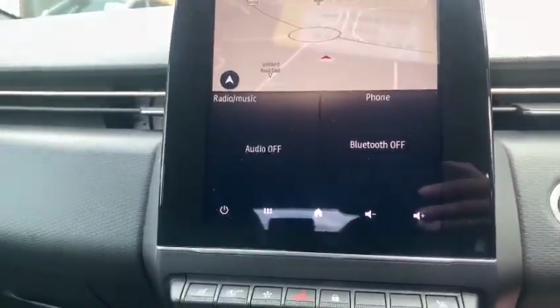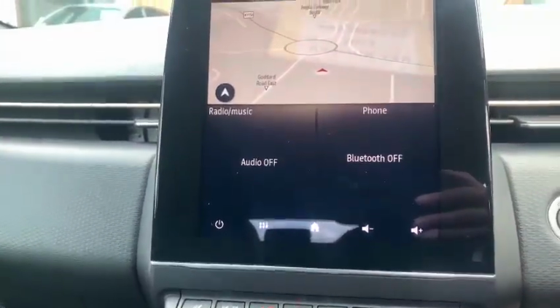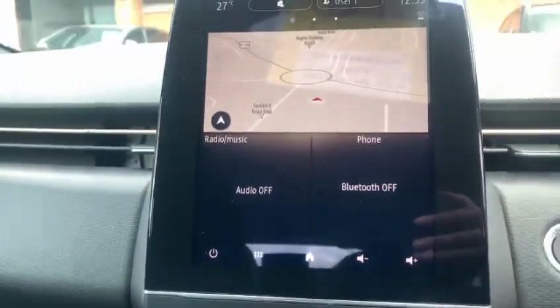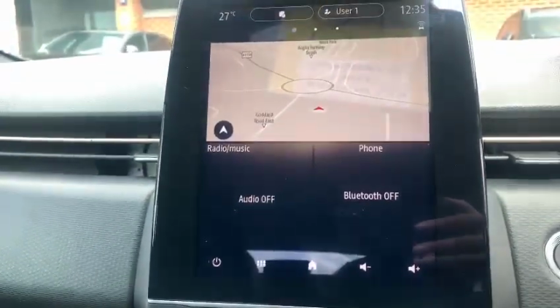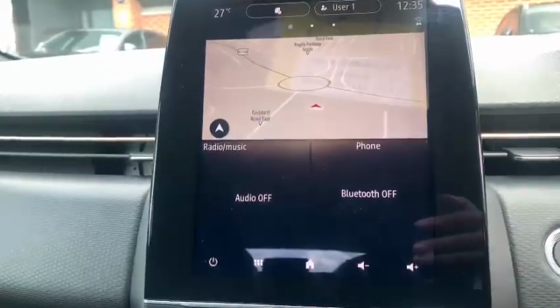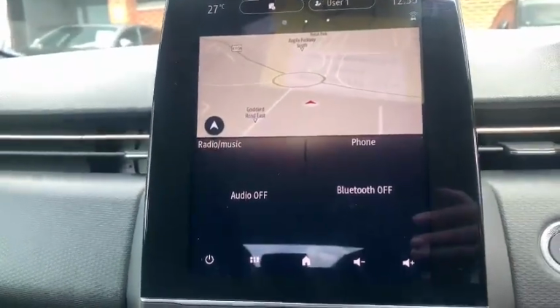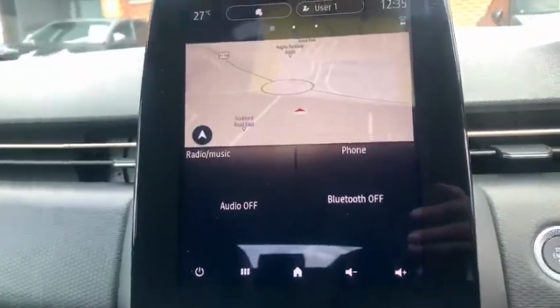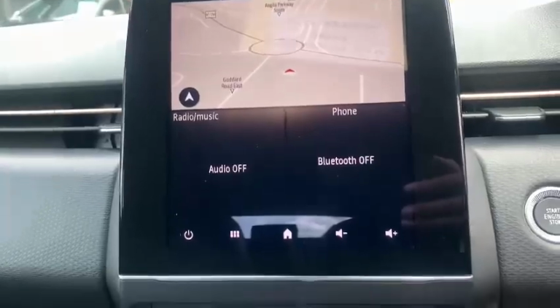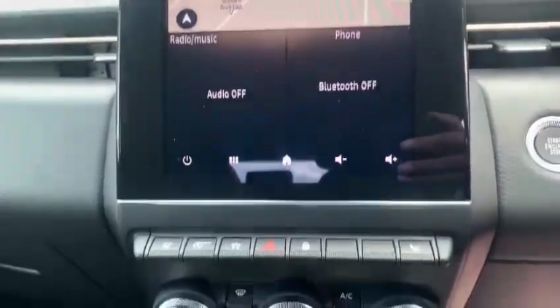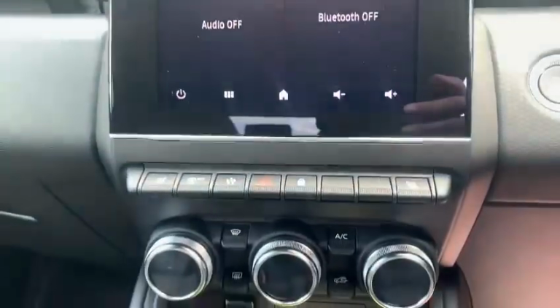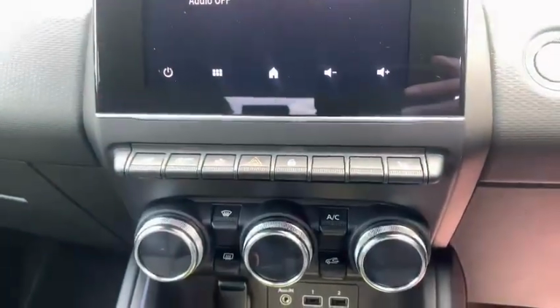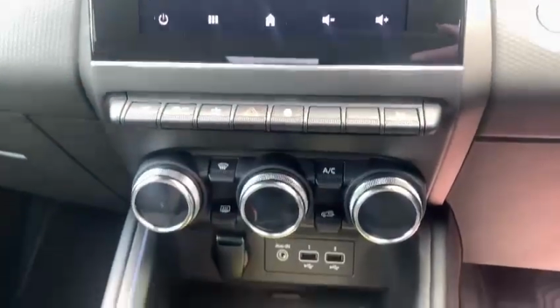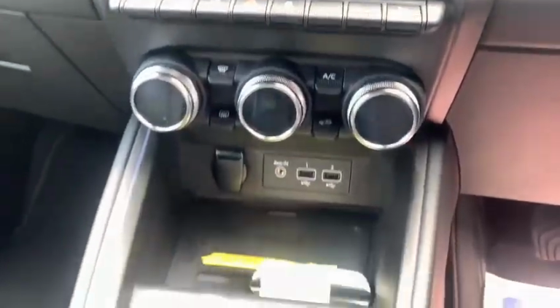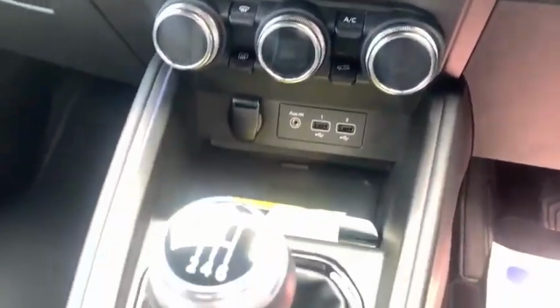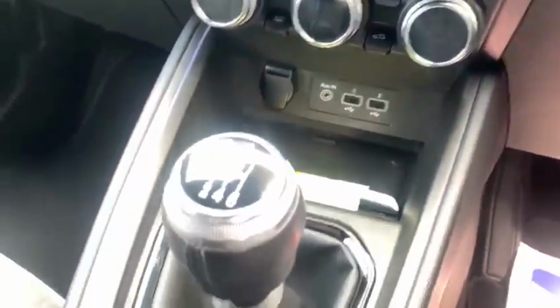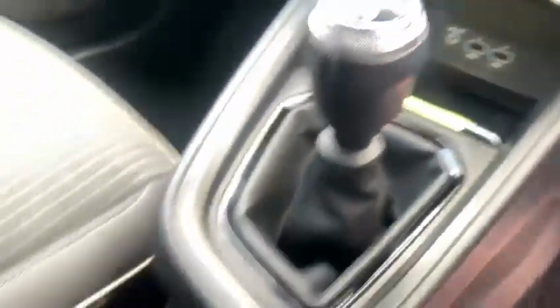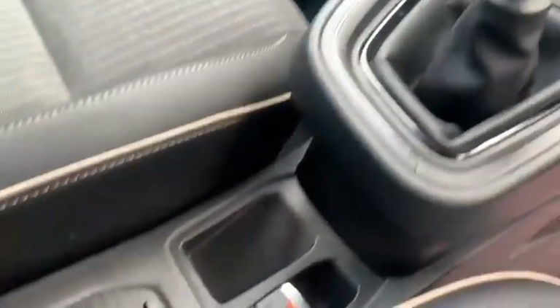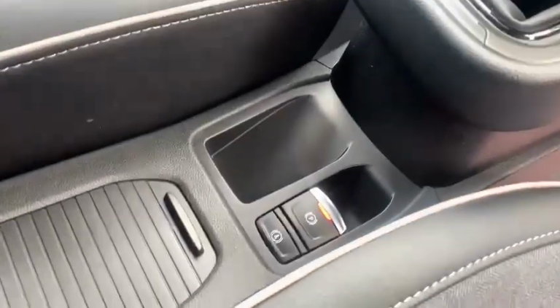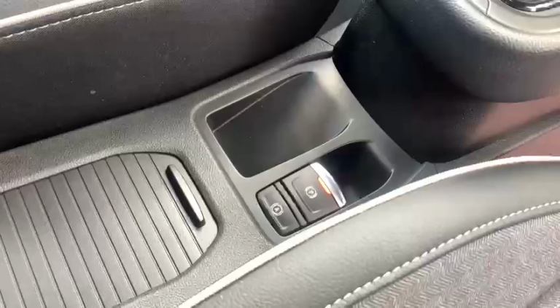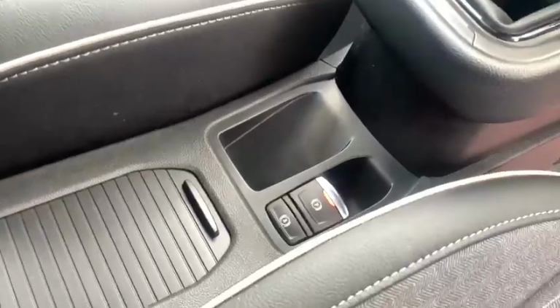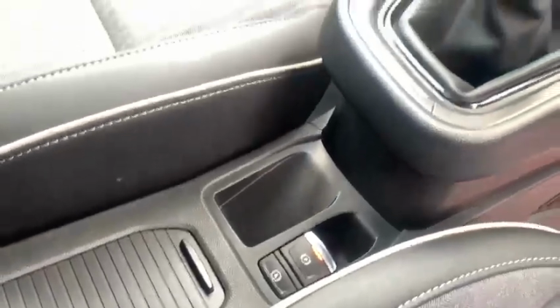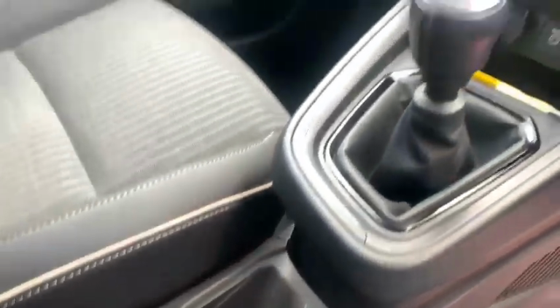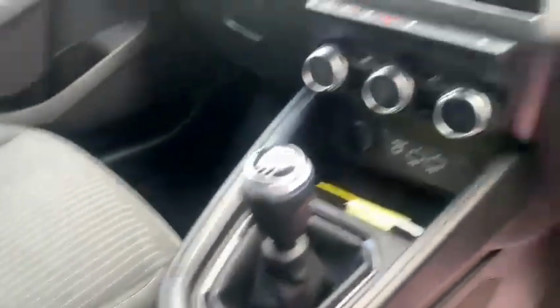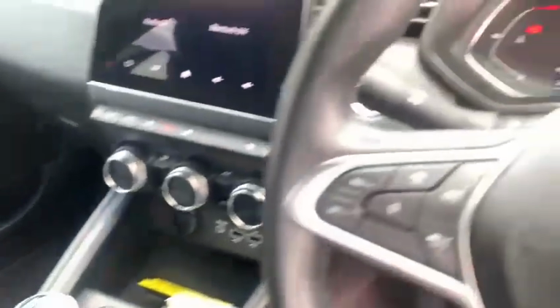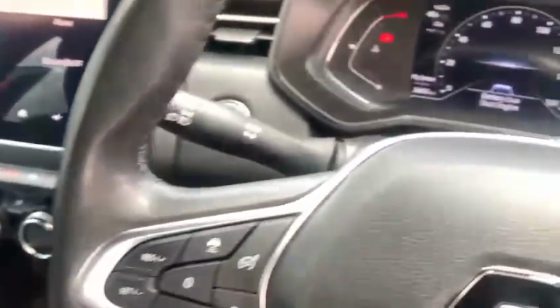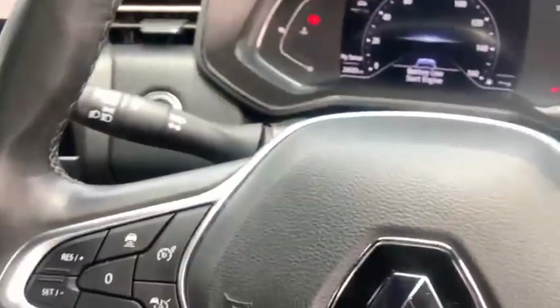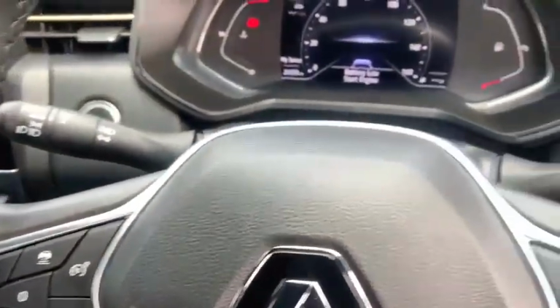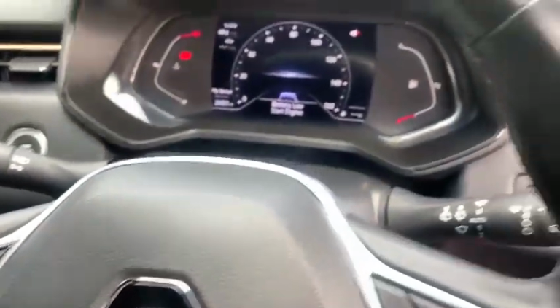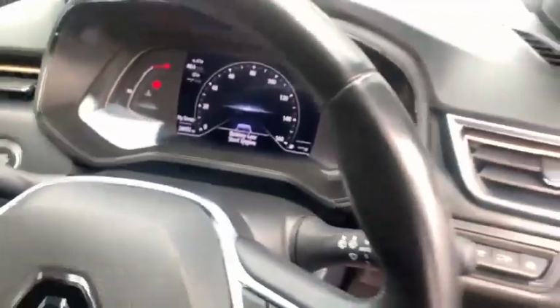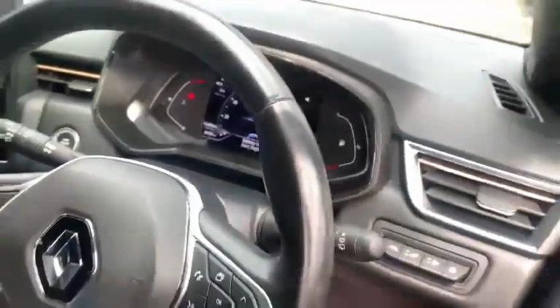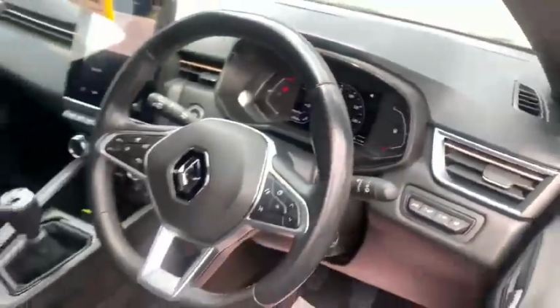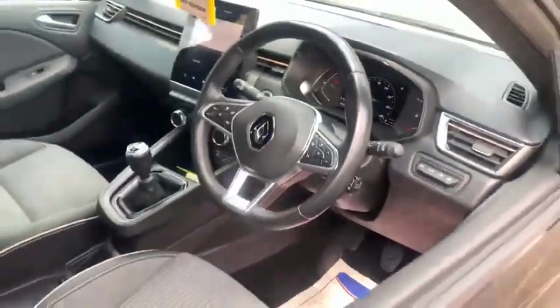In the middle here you've got your 10.3 inch EZ-Link system, so that's Apple CarPlay, Android Auto, climate controlled aircon, a six-speed gearbox, and of course you've got the electric parking brake as well. Also auto lights and wipers are part of the standard trim.